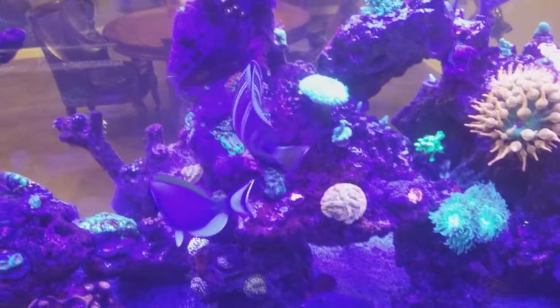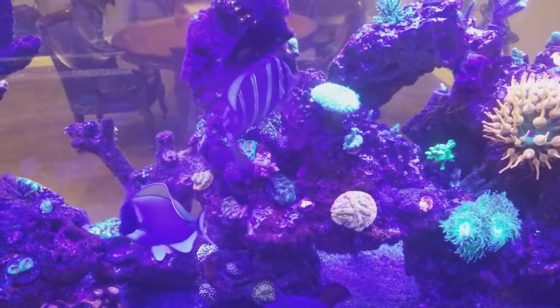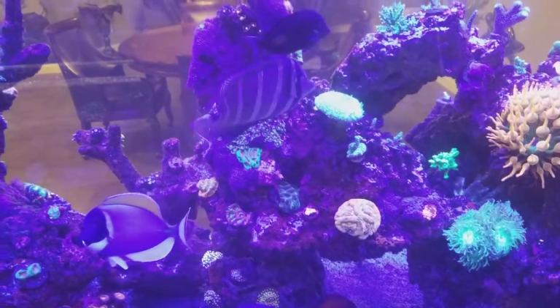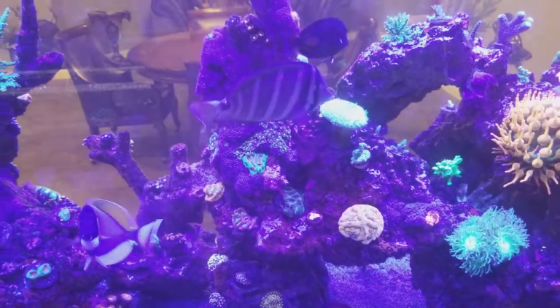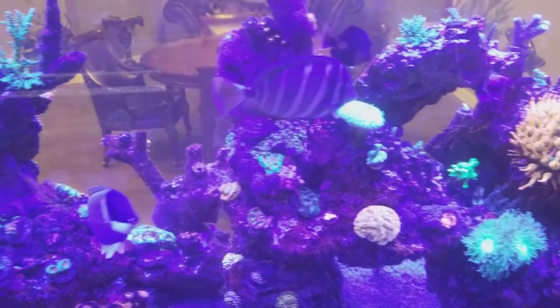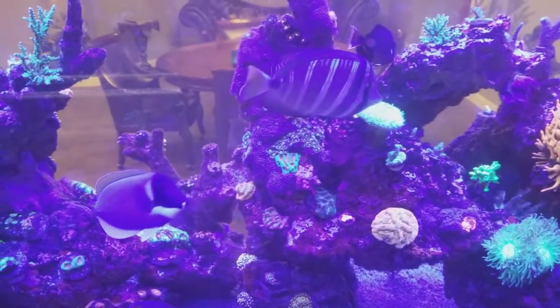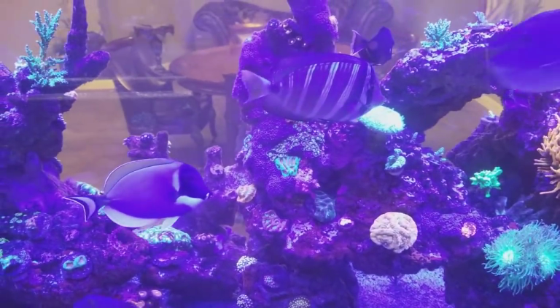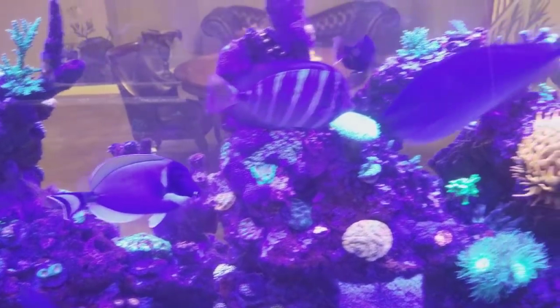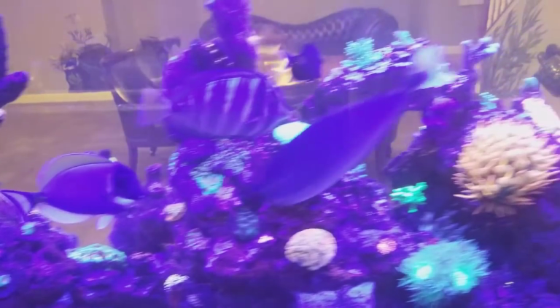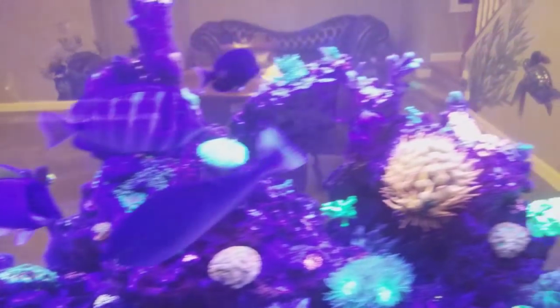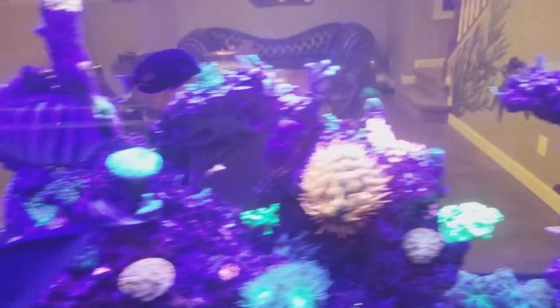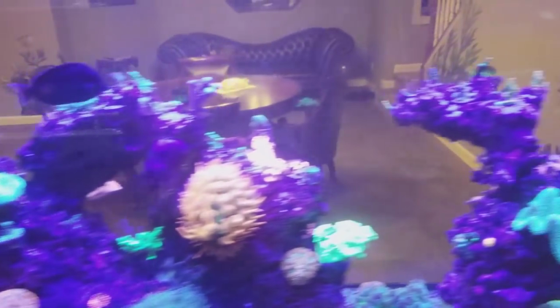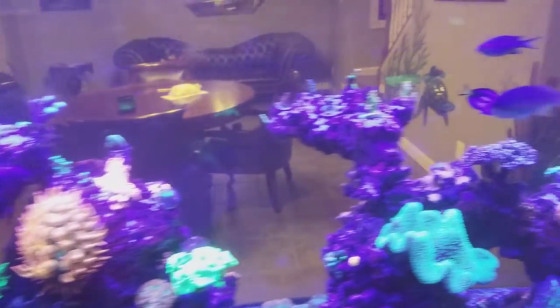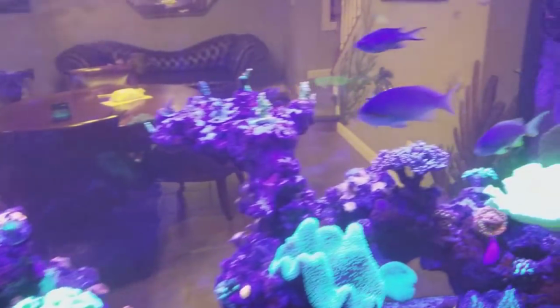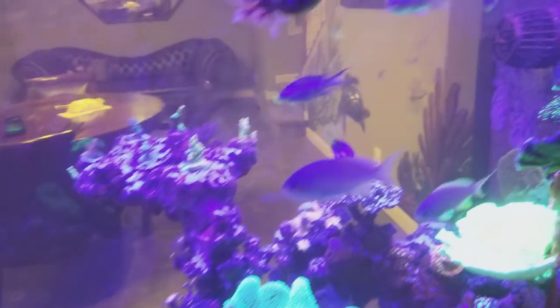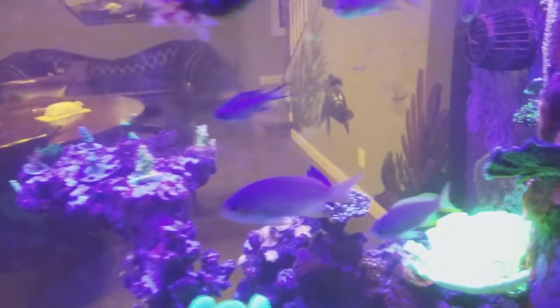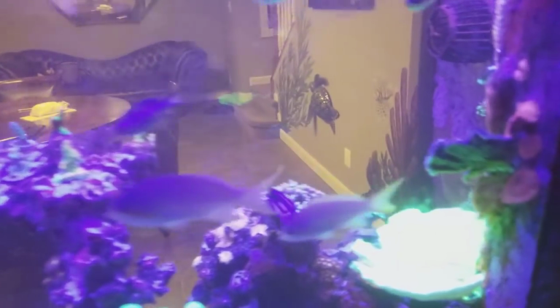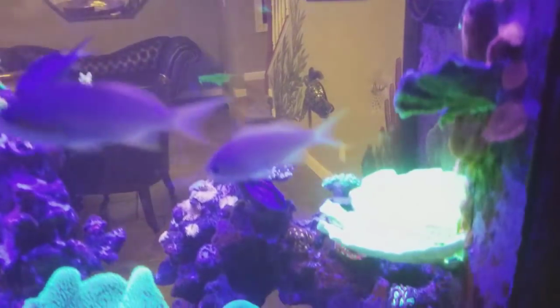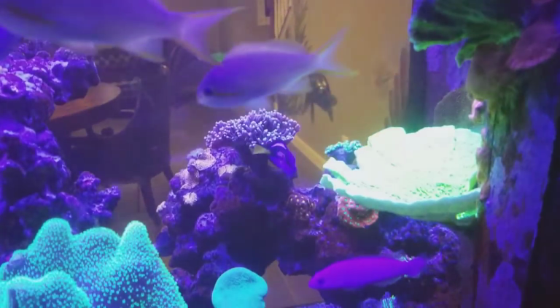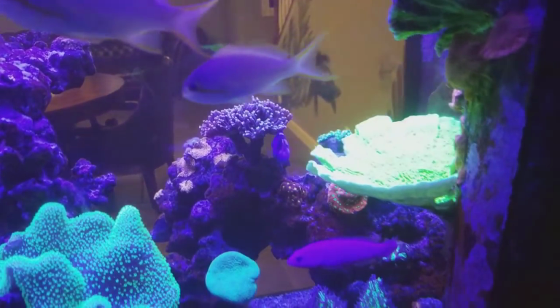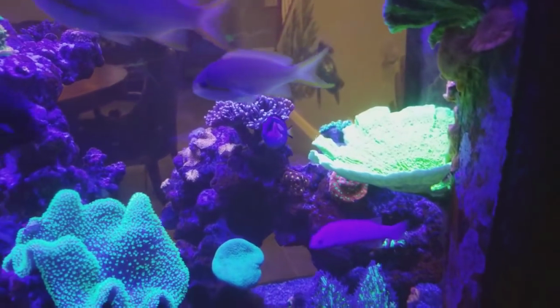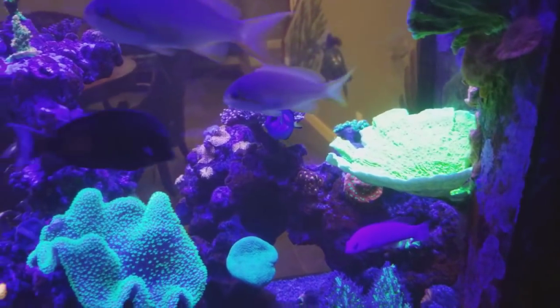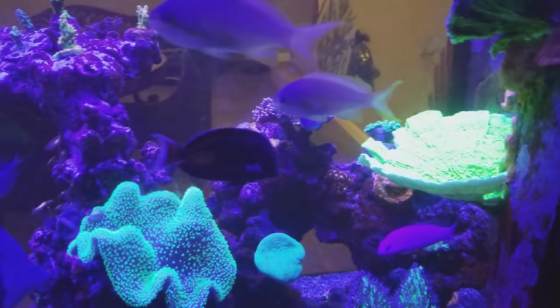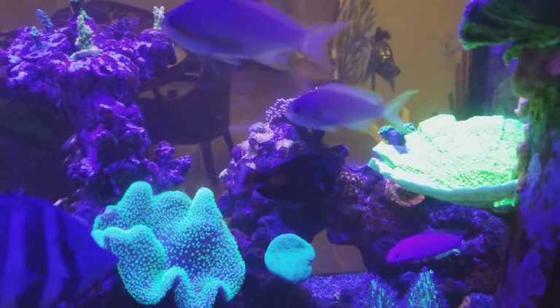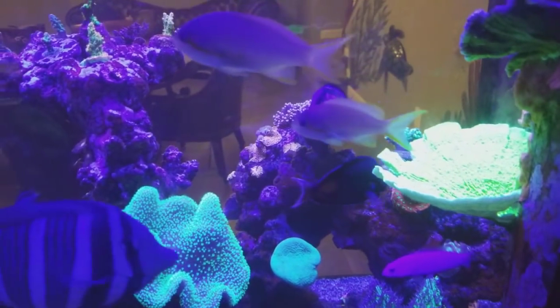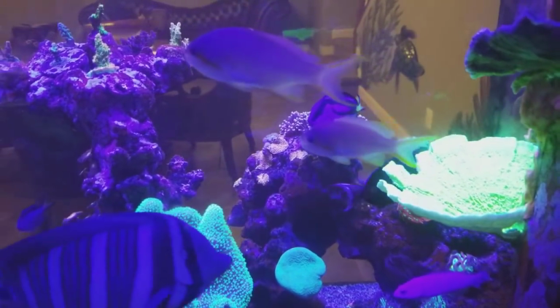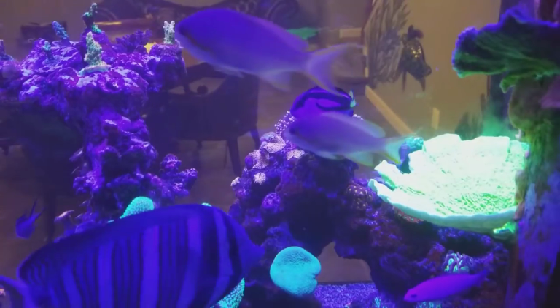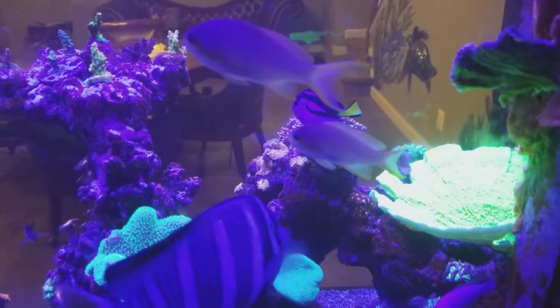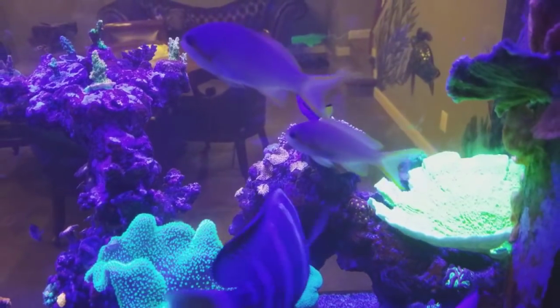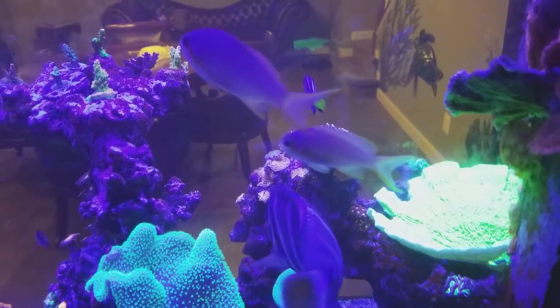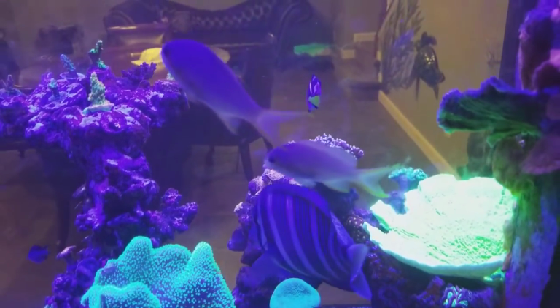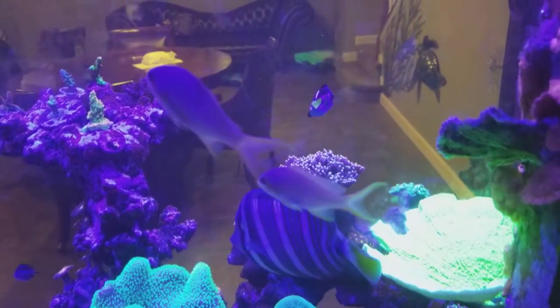I put in a little itty bitty baby hippo tang, swimming around with all these tangs, and nobody even flinched.